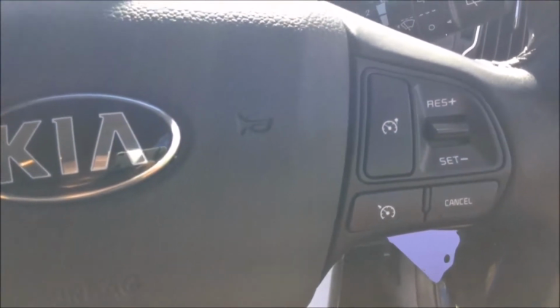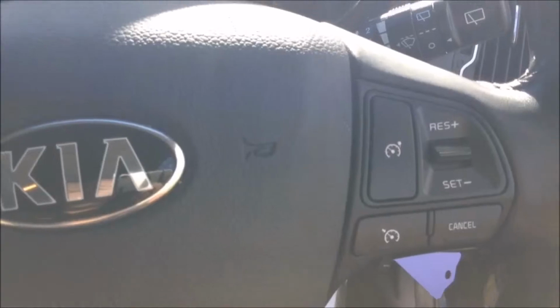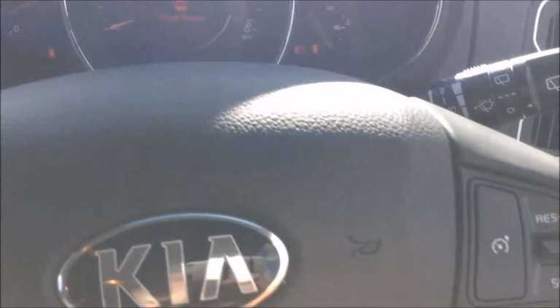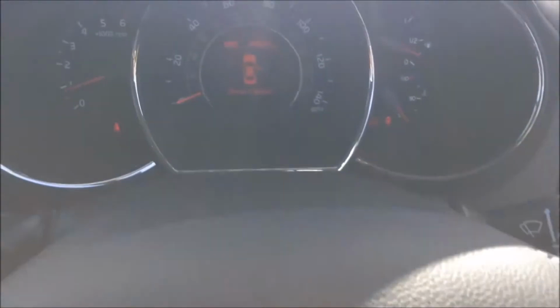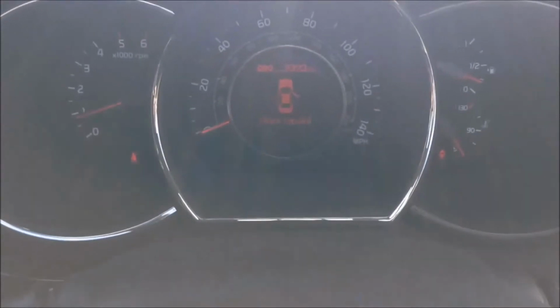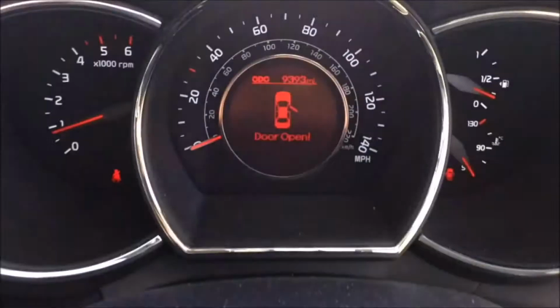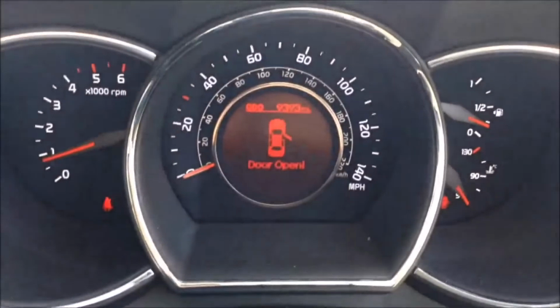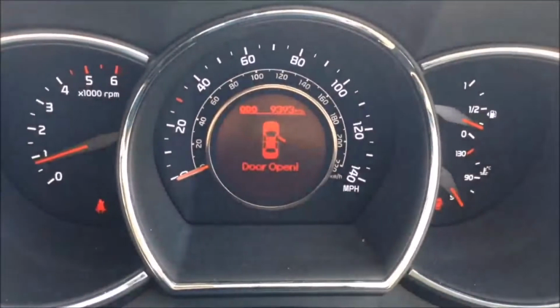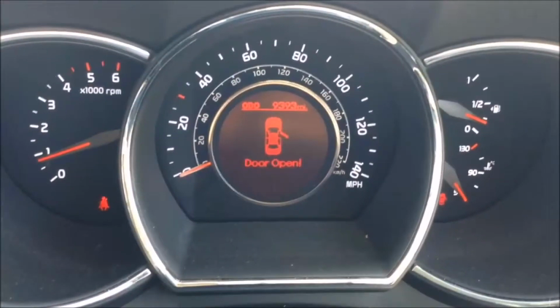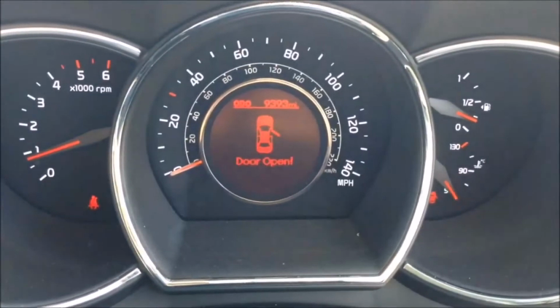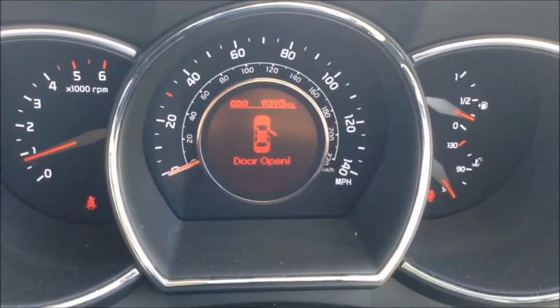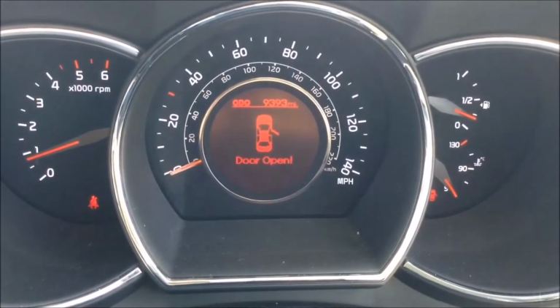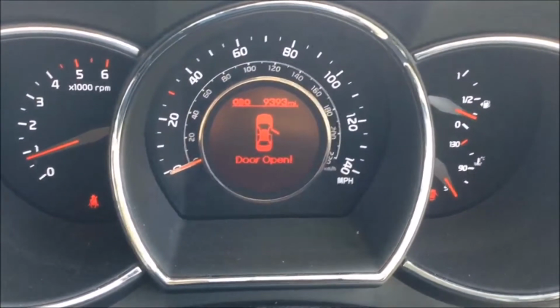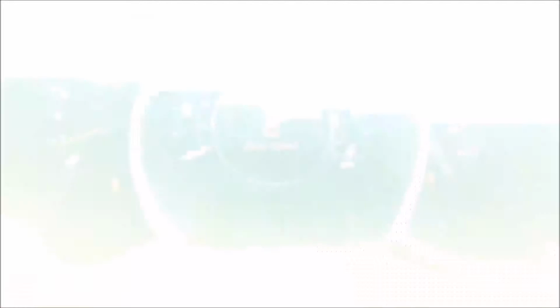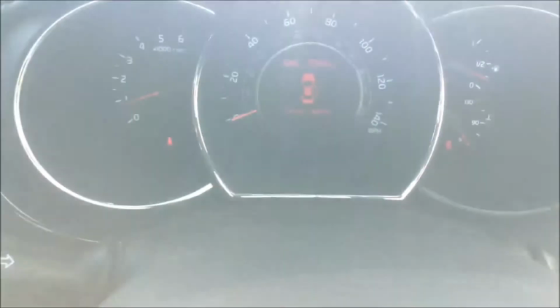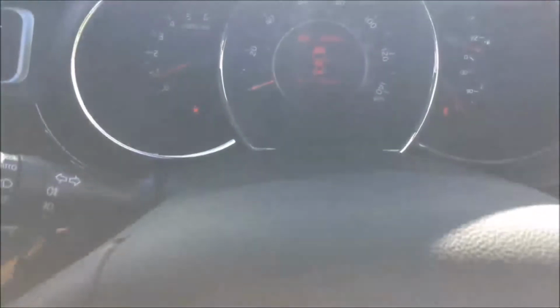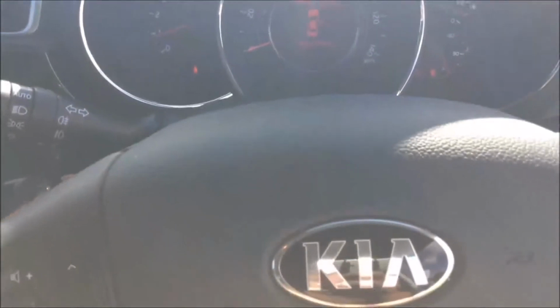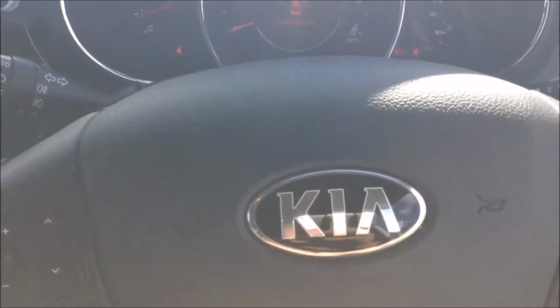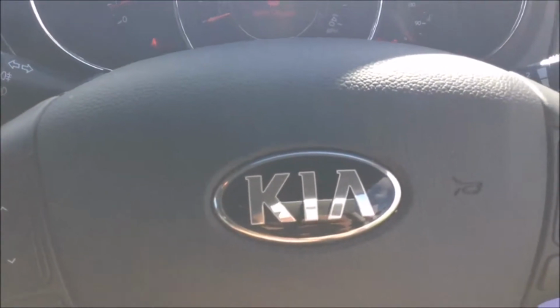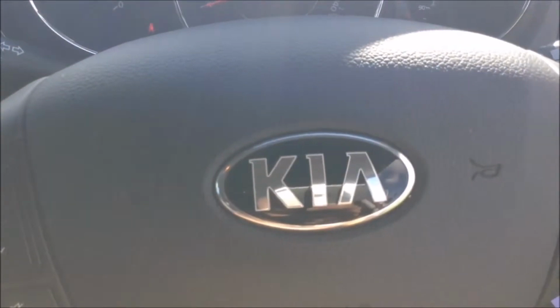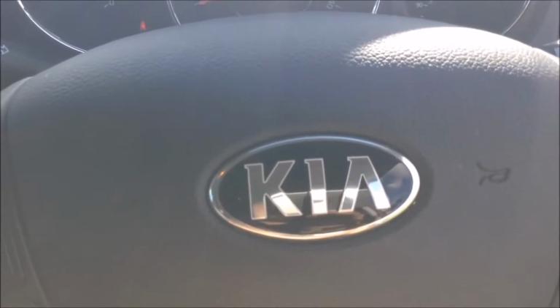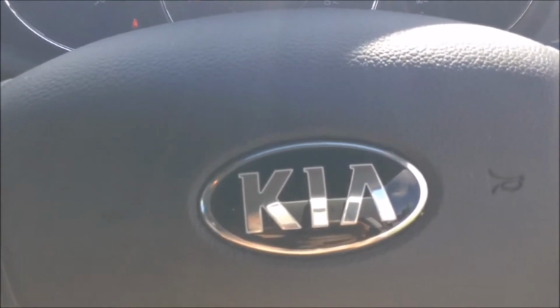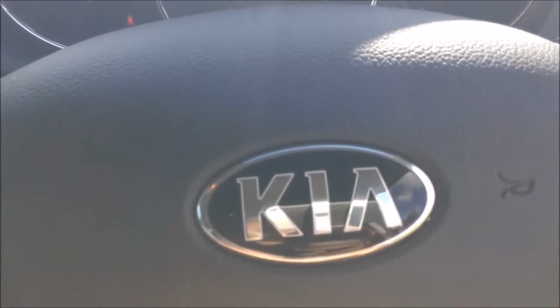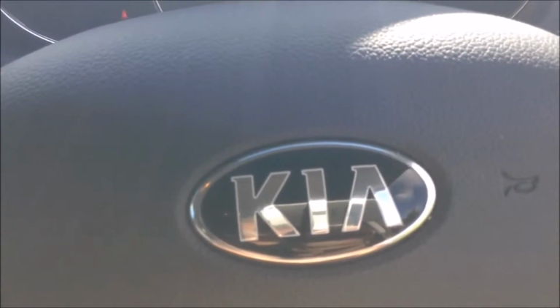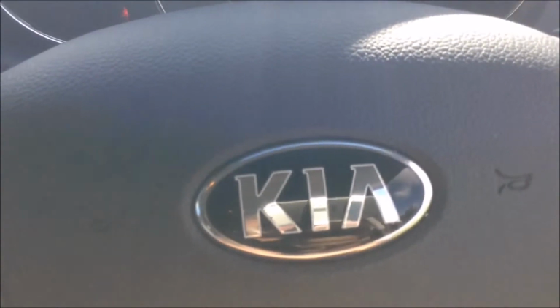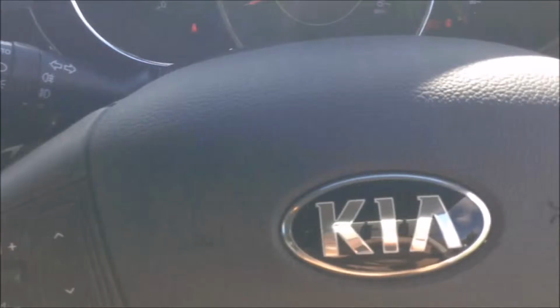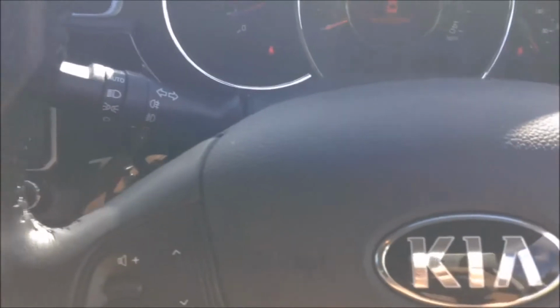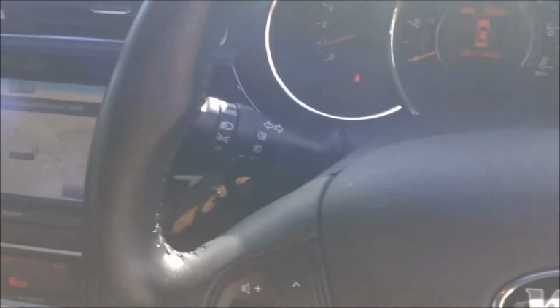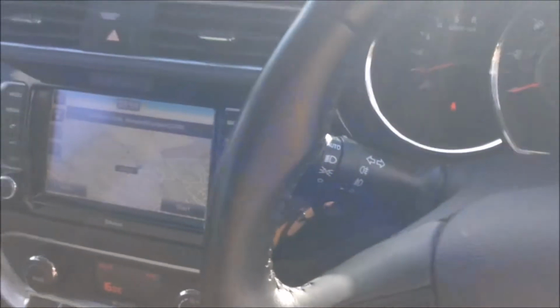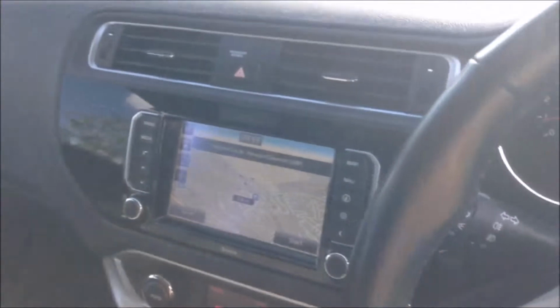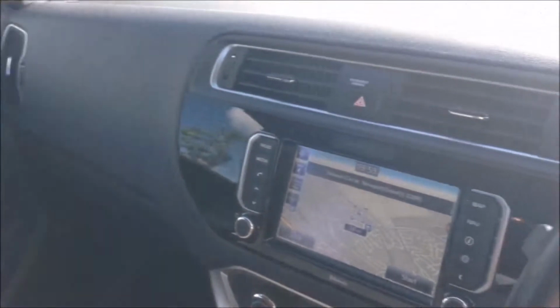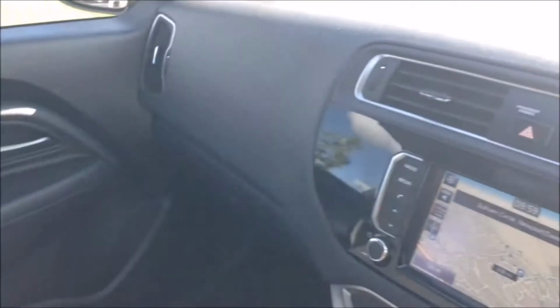On the main dash you'll be able to see this vehicle has currently done 9,393 miles. This vehicle will come with the remainder of the seven-year Kia warranty. For more information, don't hesitate to click on the link in the video.